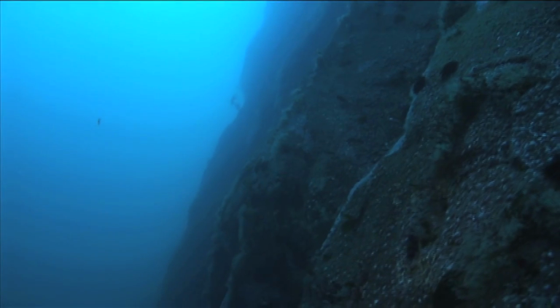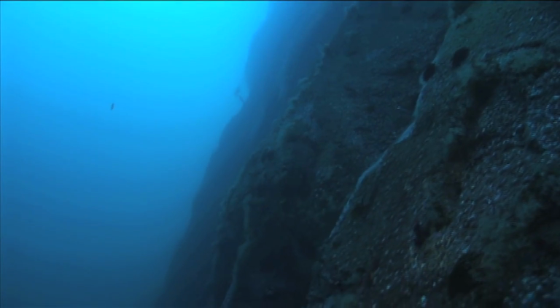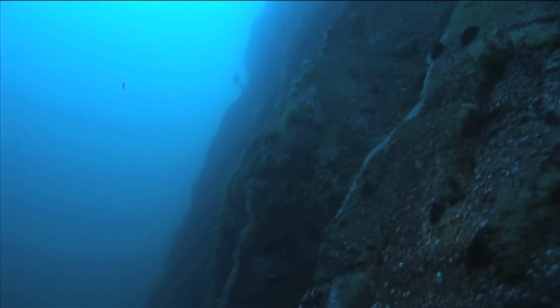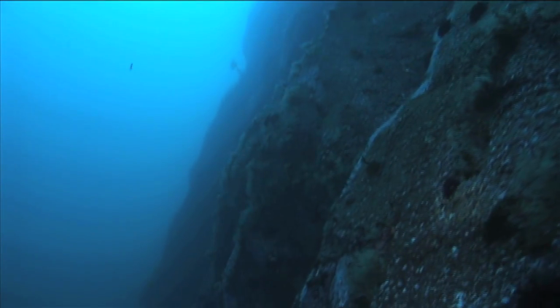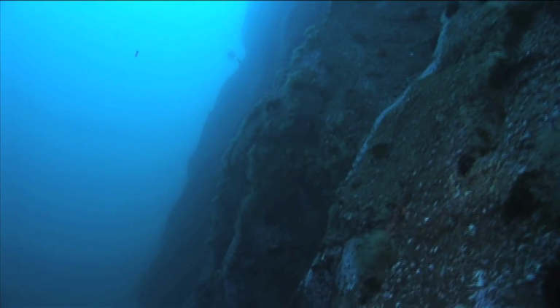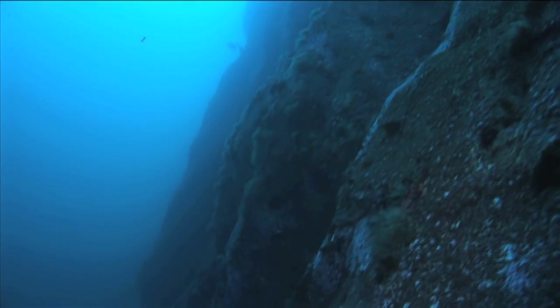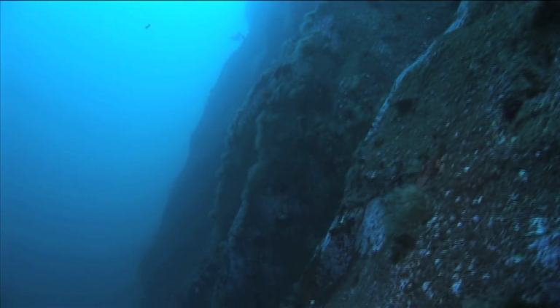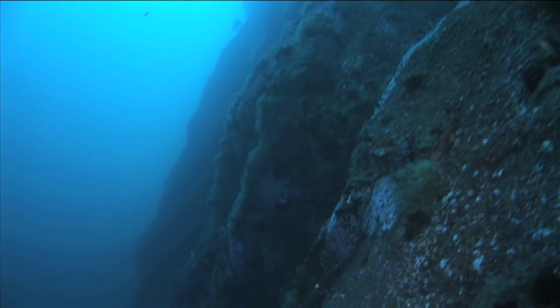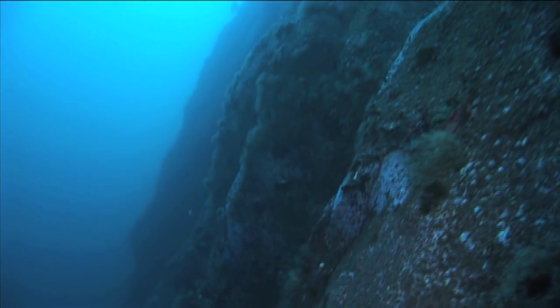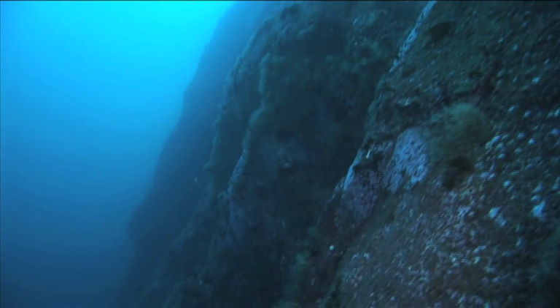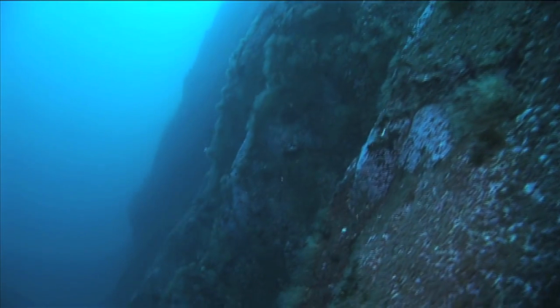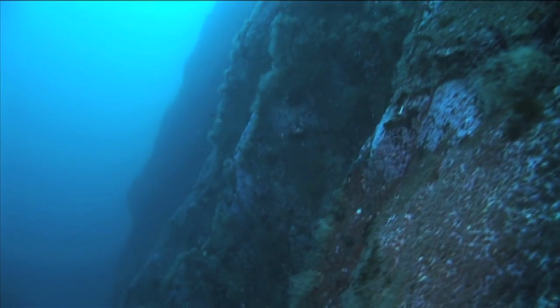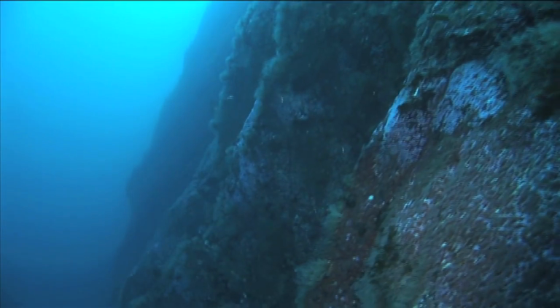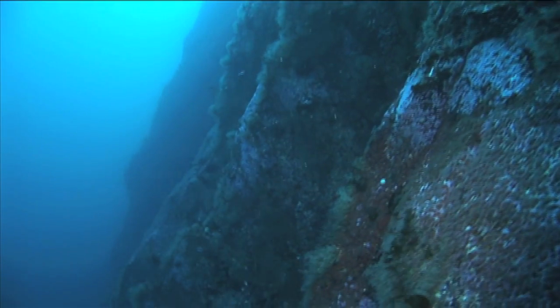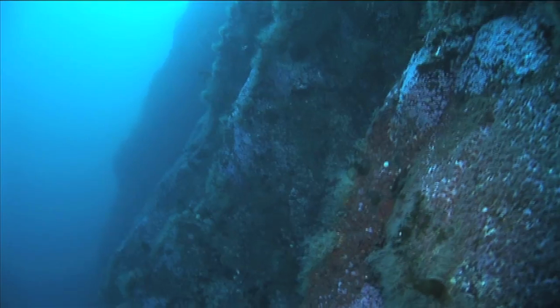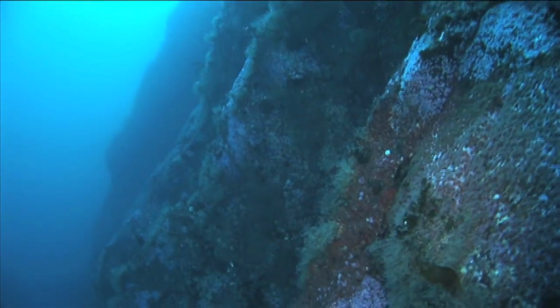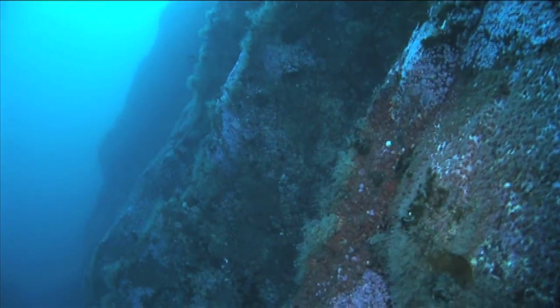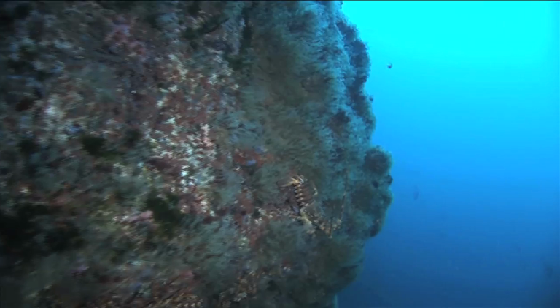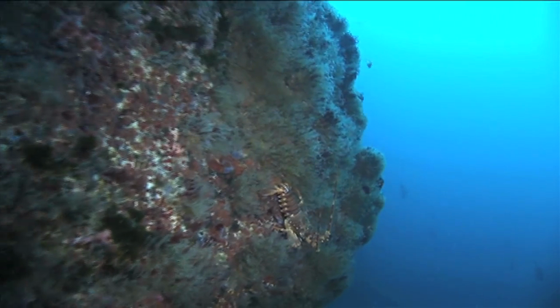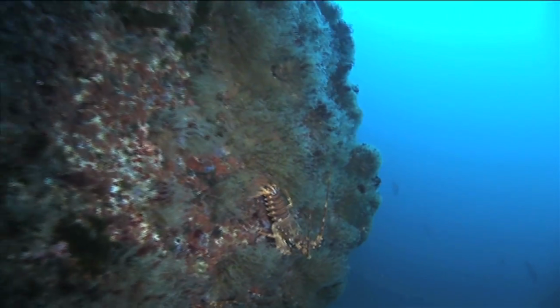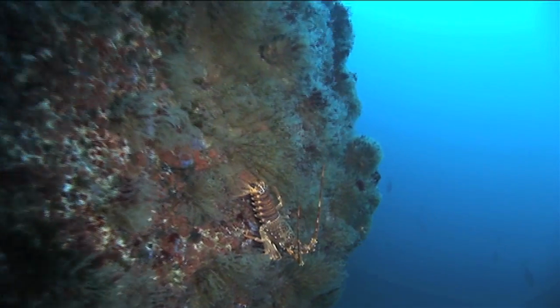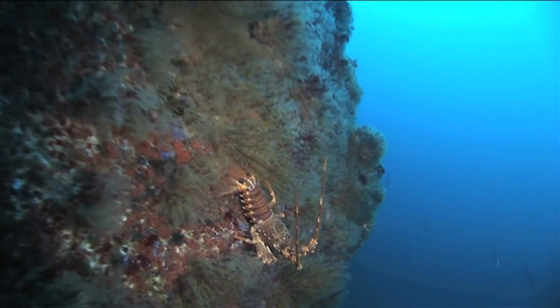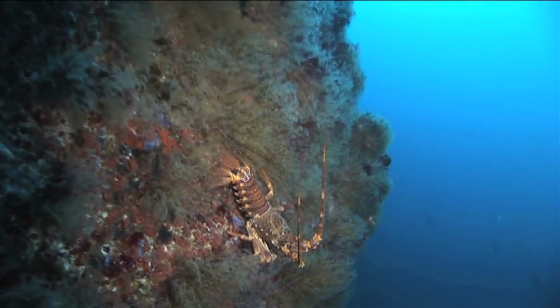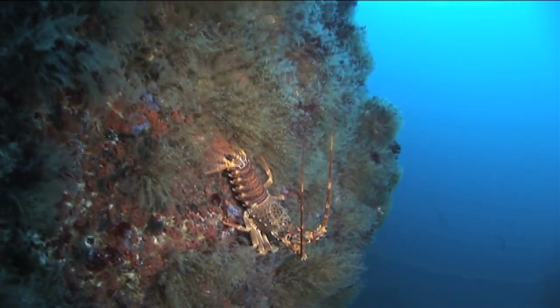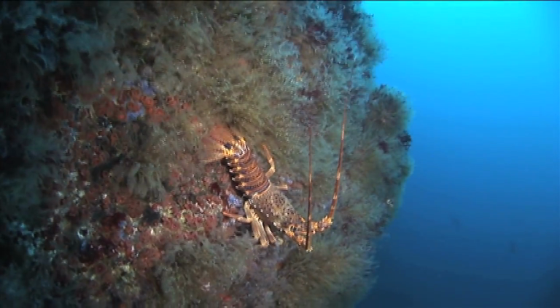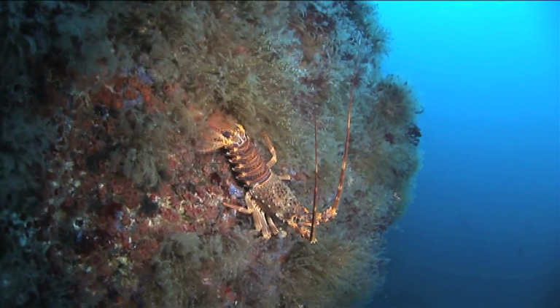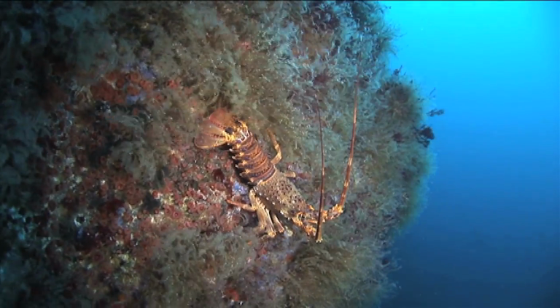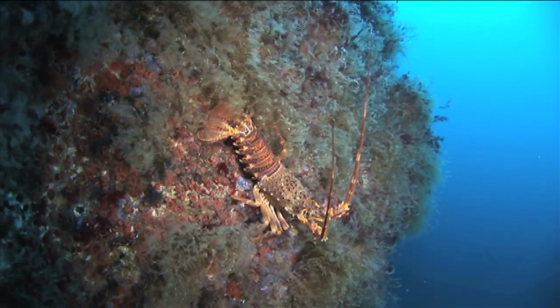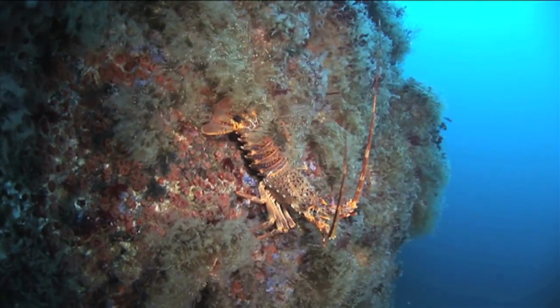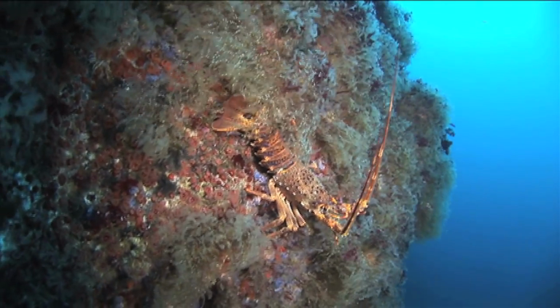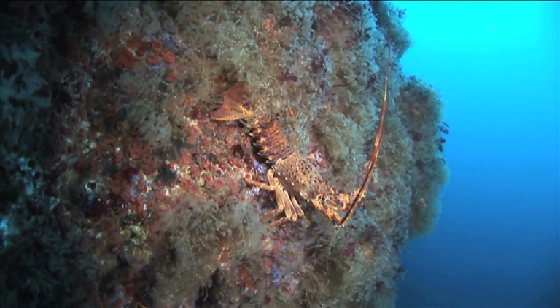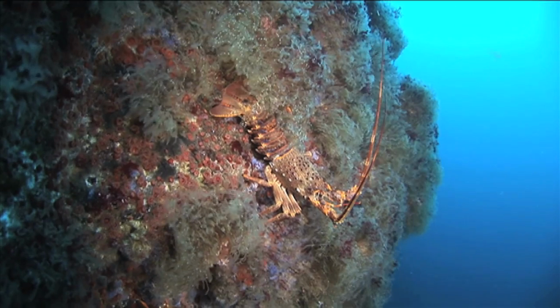Temperate and tropical seas hold many wonders as well. Descending reefs or rocky walls, we encounter amazing creatures like the famous lobsters of Tristan da Cunha.